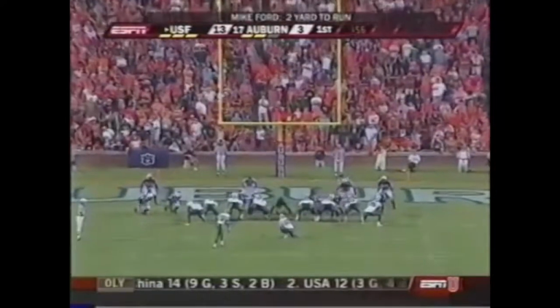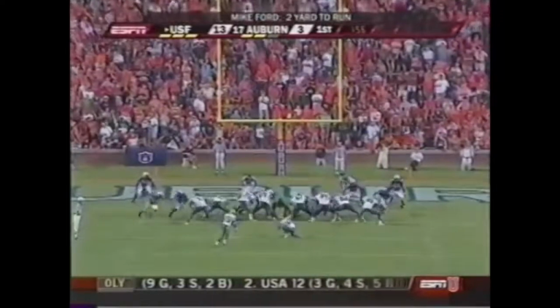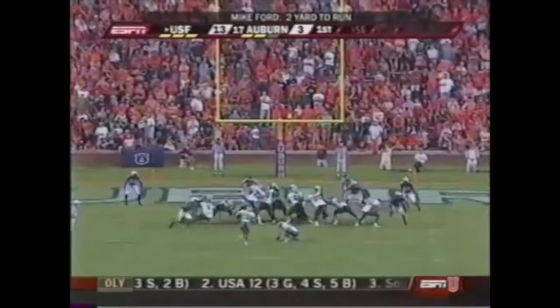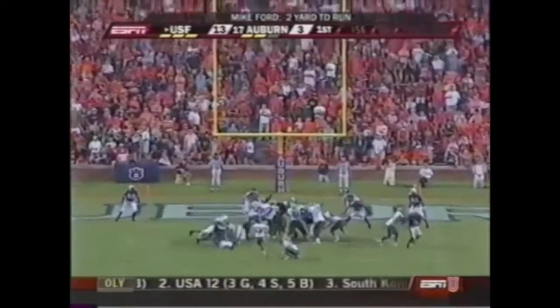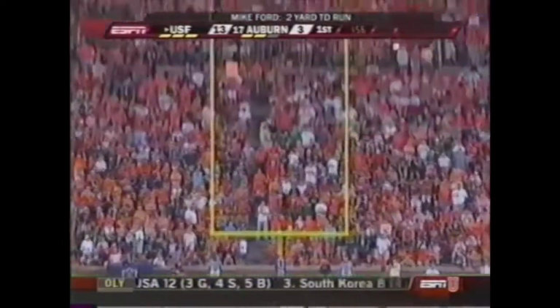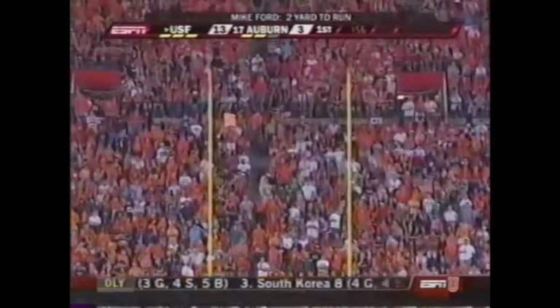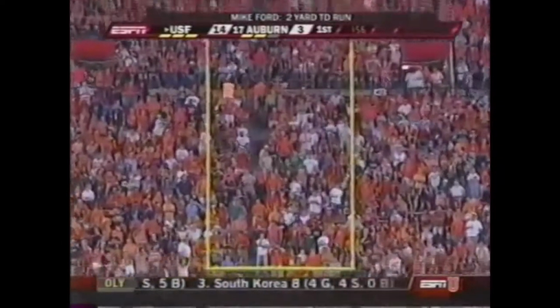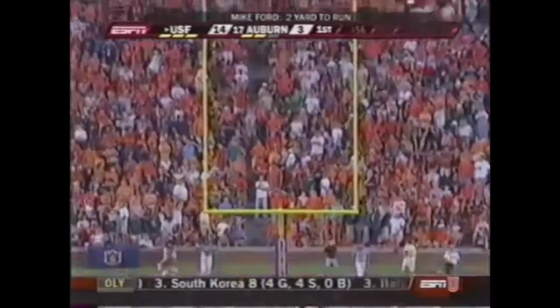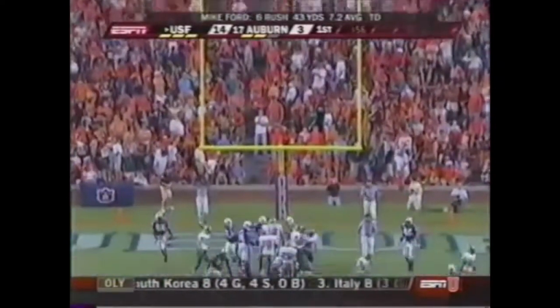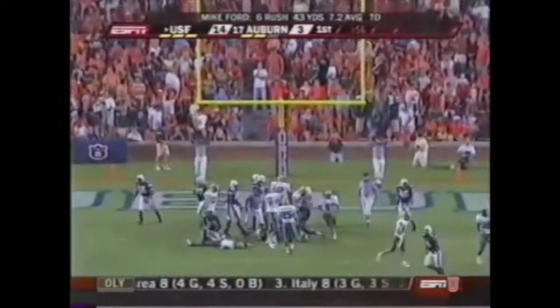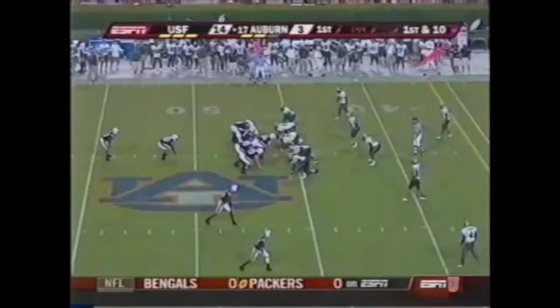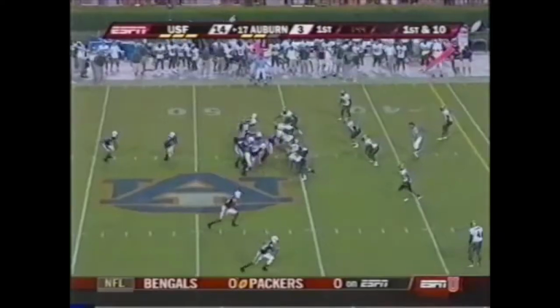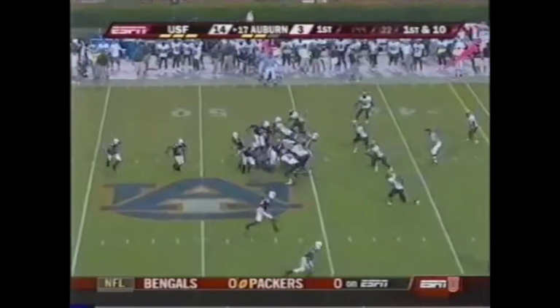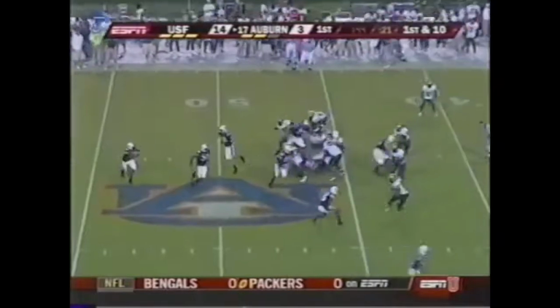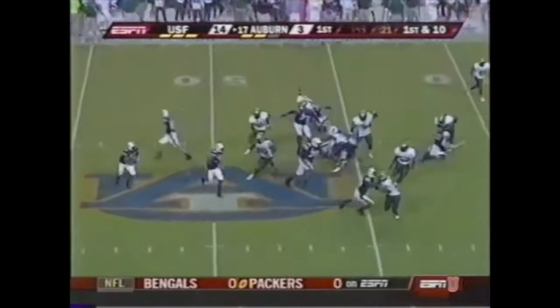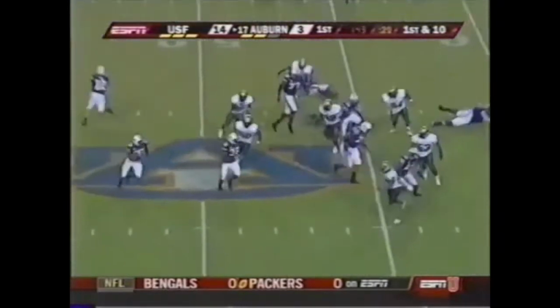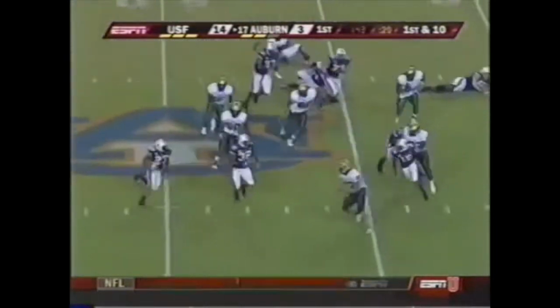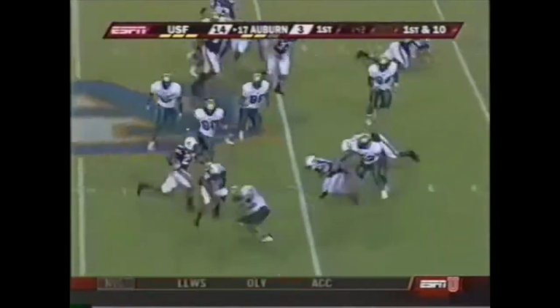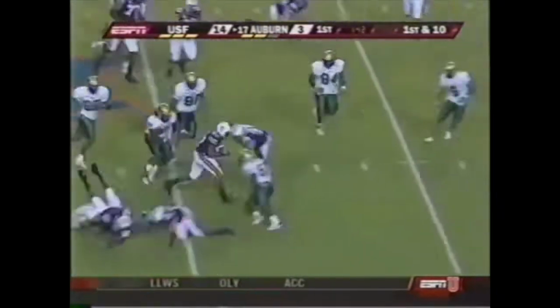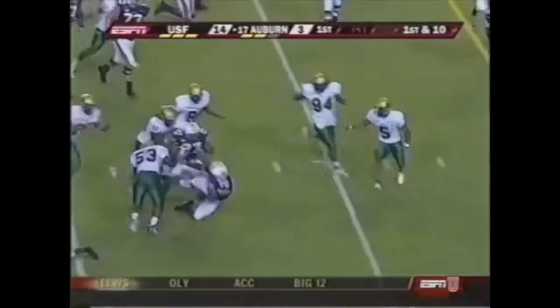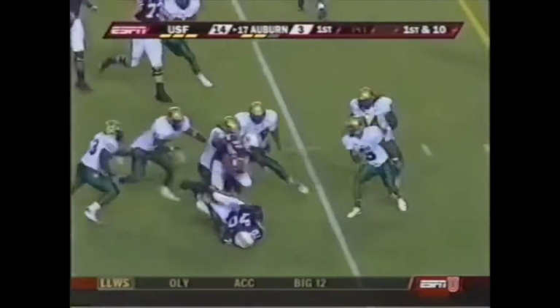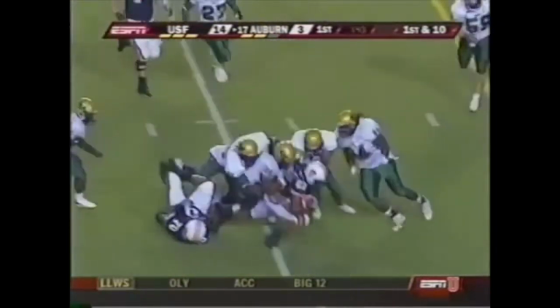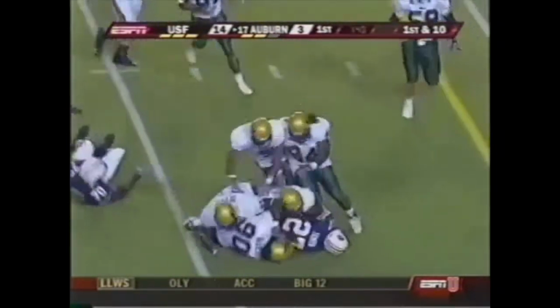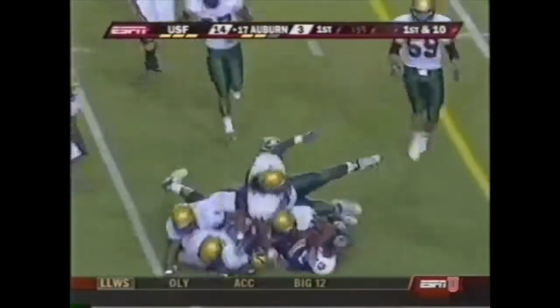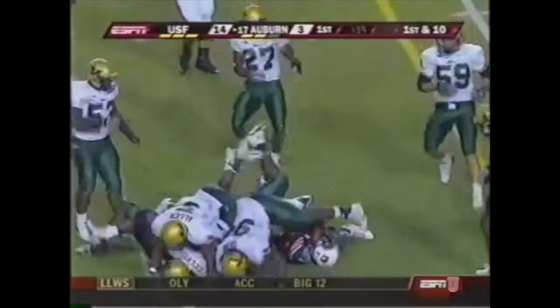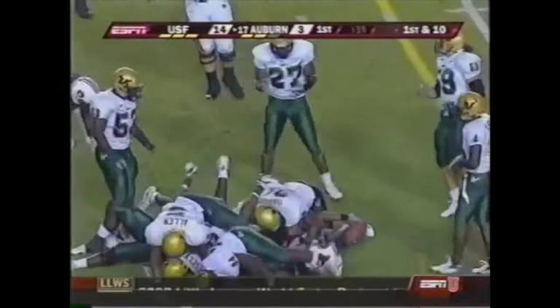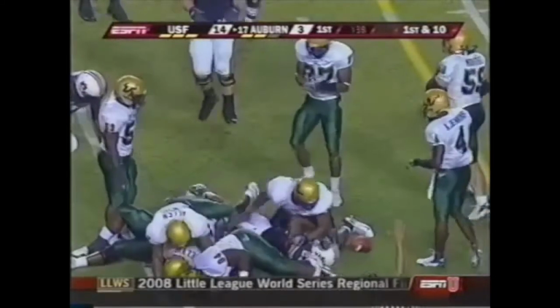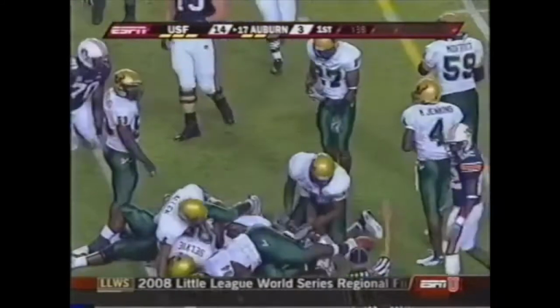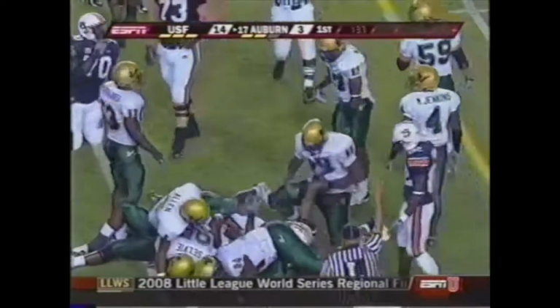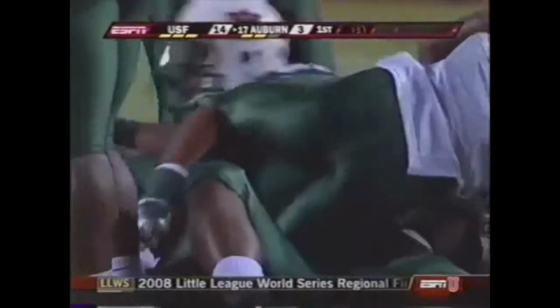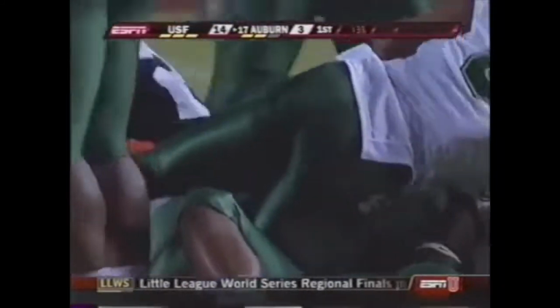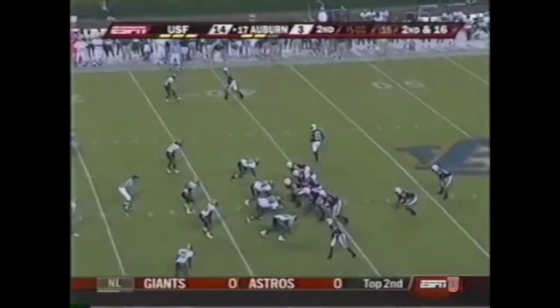Delbert Alvarado adds the 14th point. Here's Fannin right side, knocking over his own man, across the 40 yard line. Get out of my way motion.